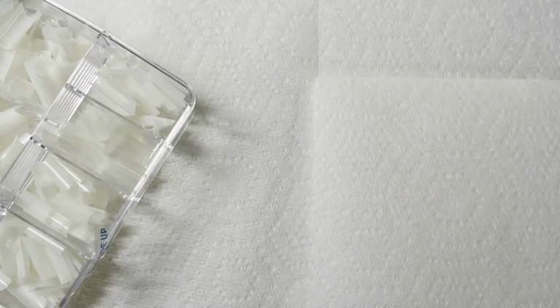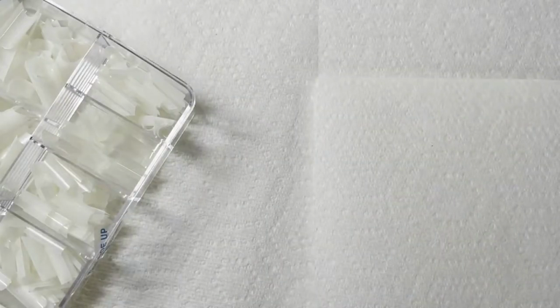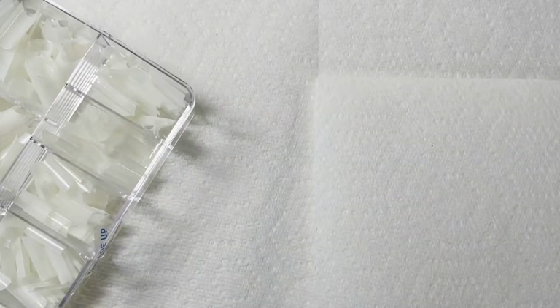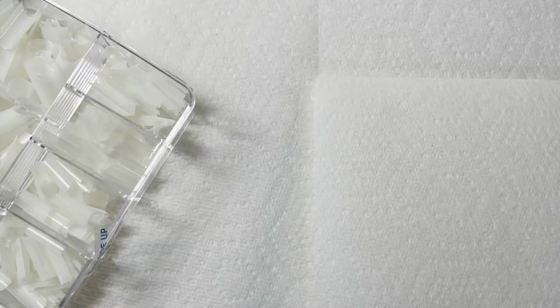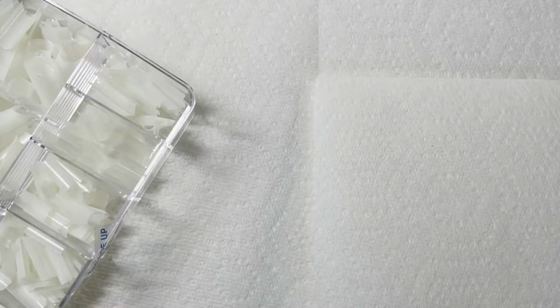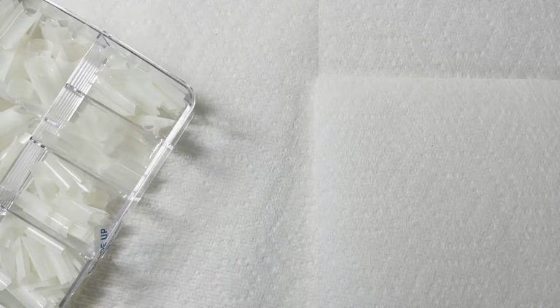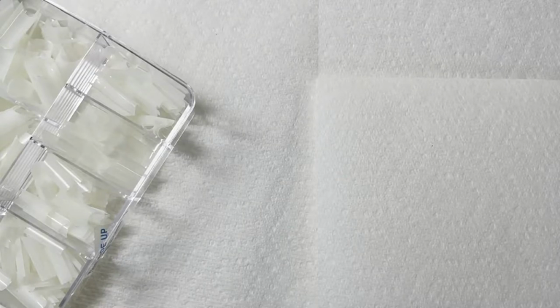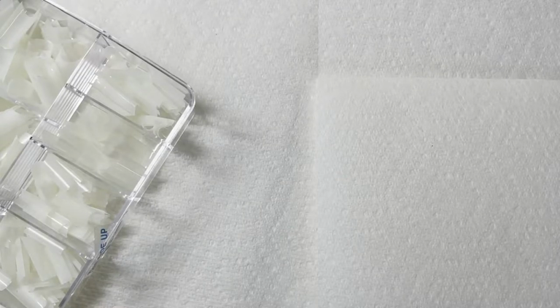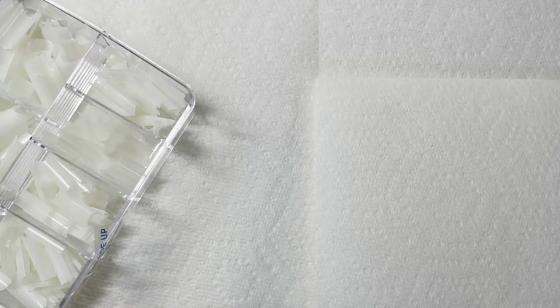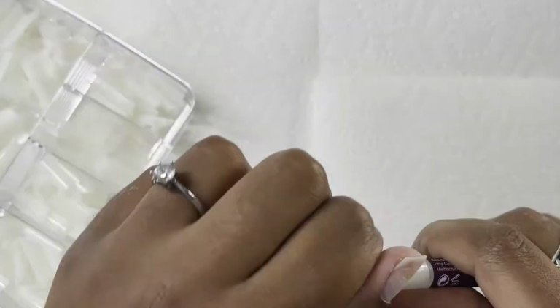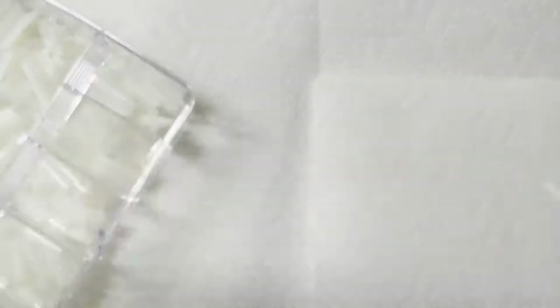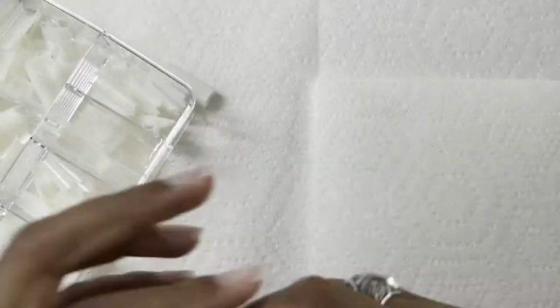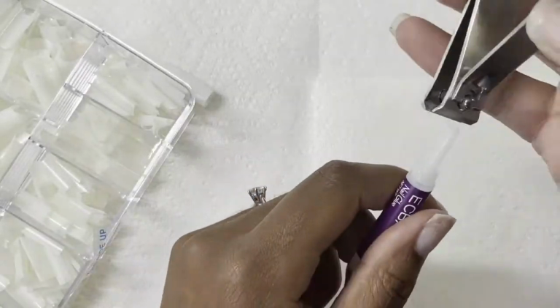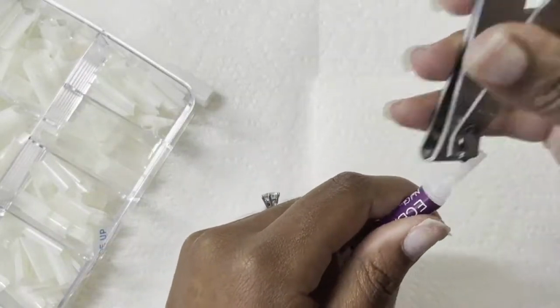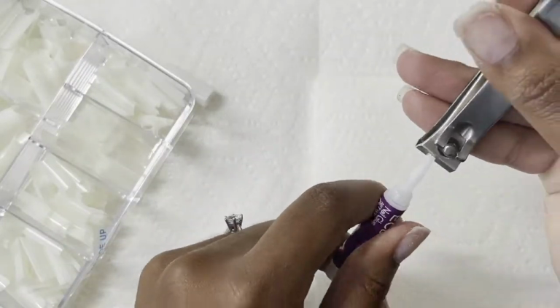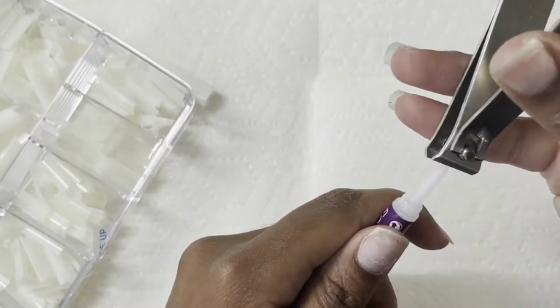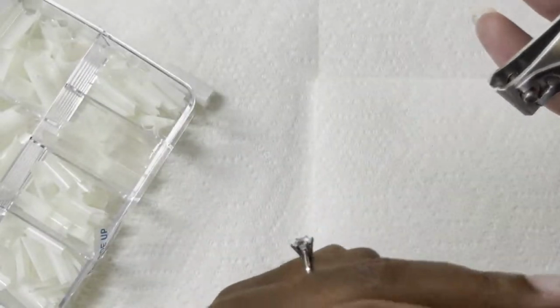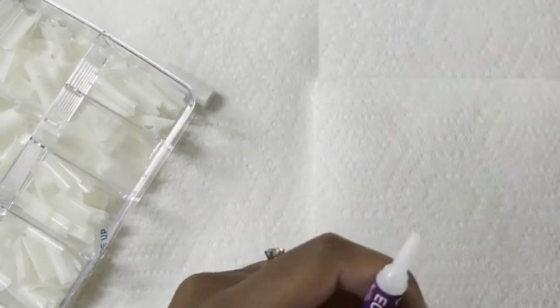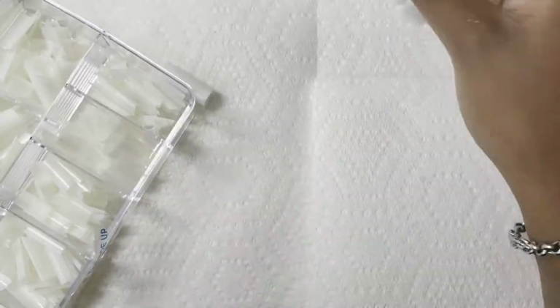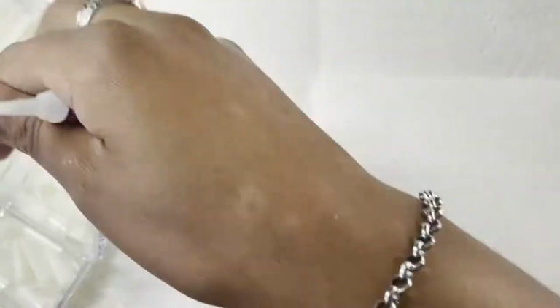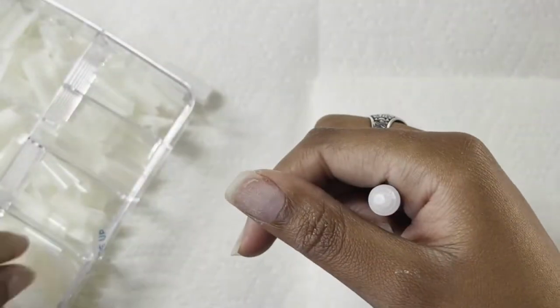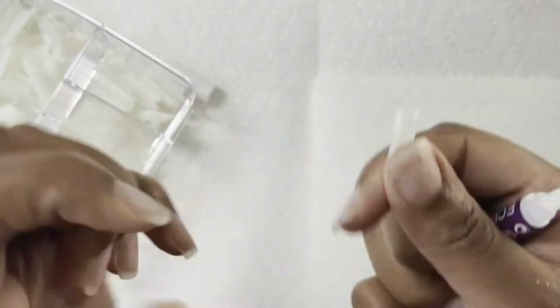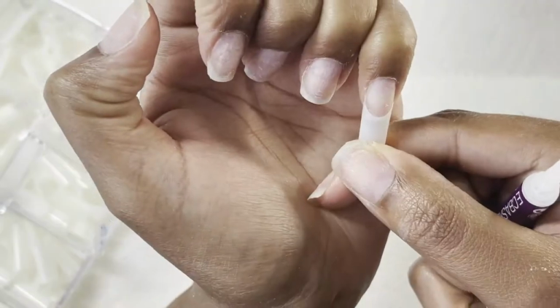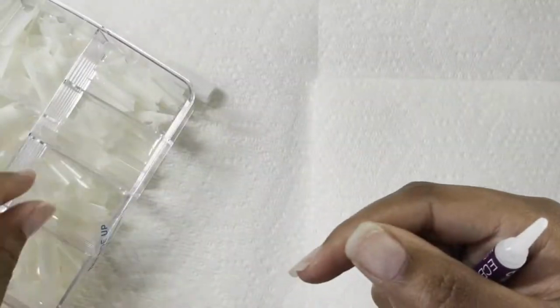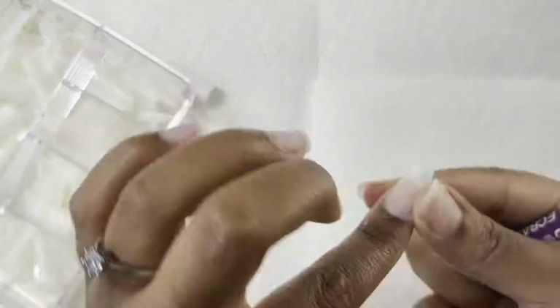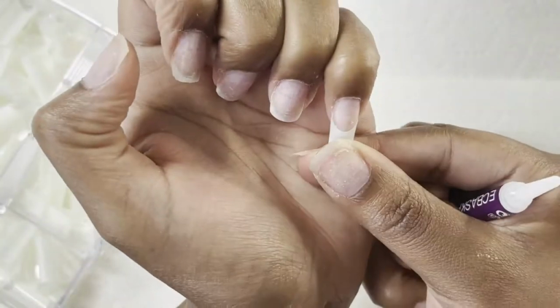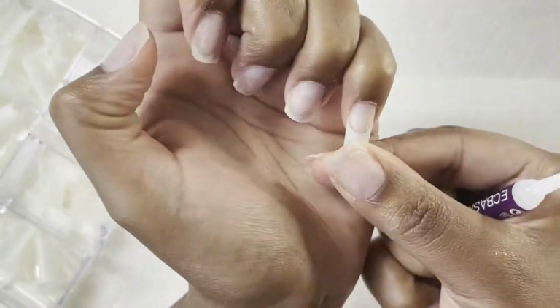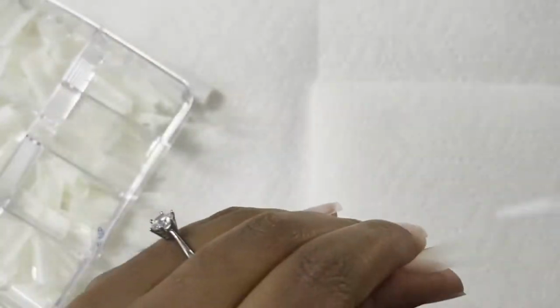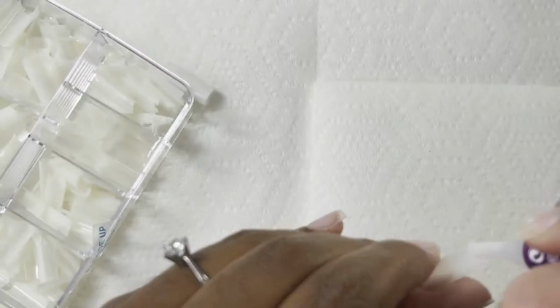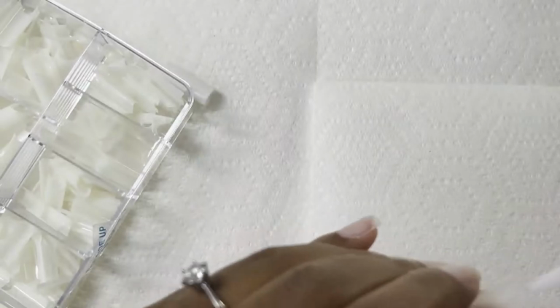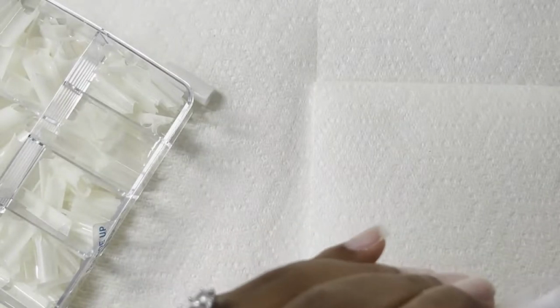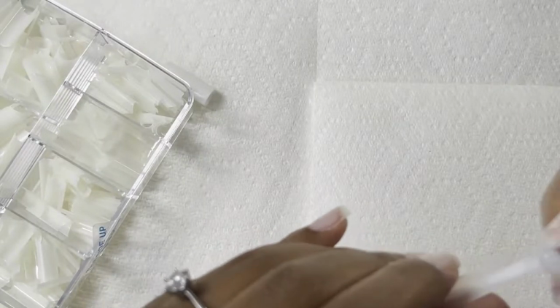Now I'm taking out my C-curve tips and I'm just going to start by applying them with some glue. This is just some generic glue I got from Amazon, and I'm just going to size those out and apply those.